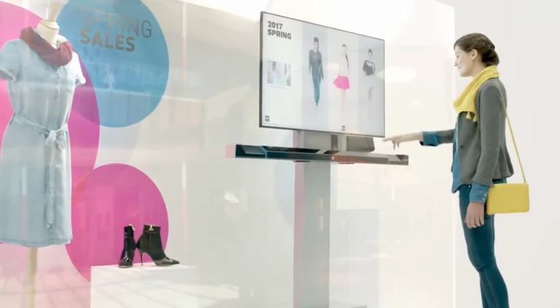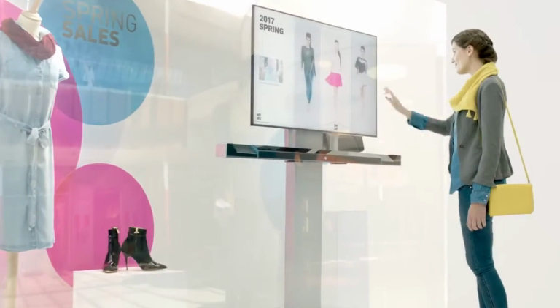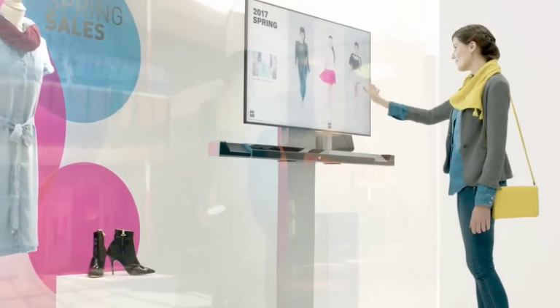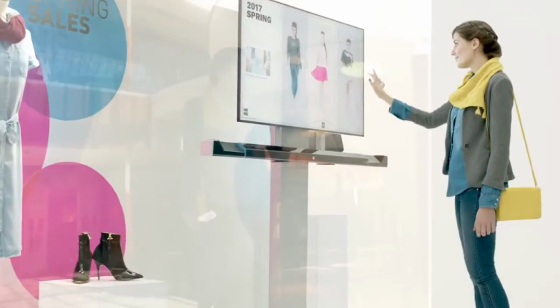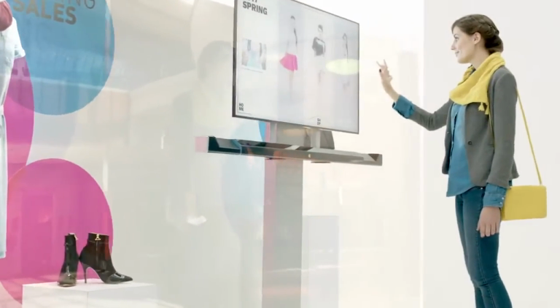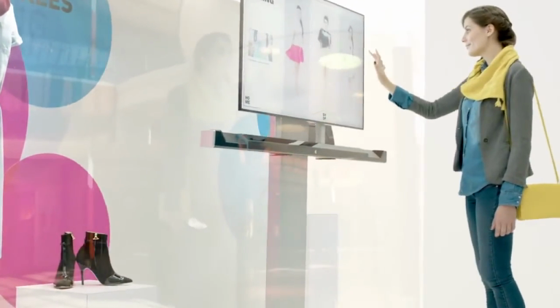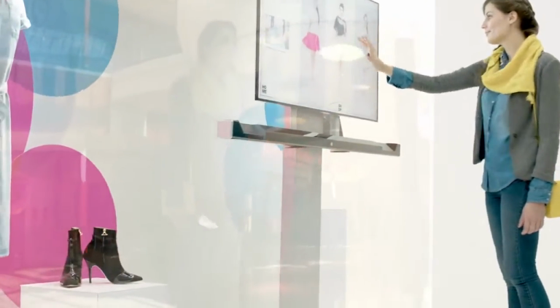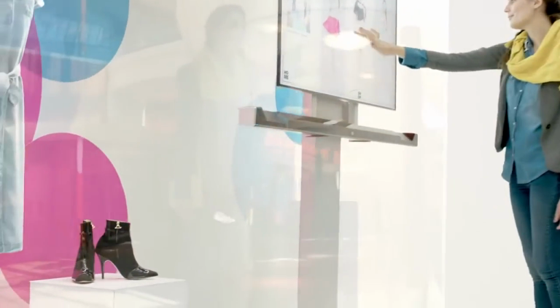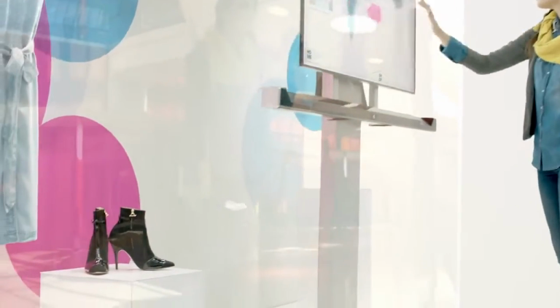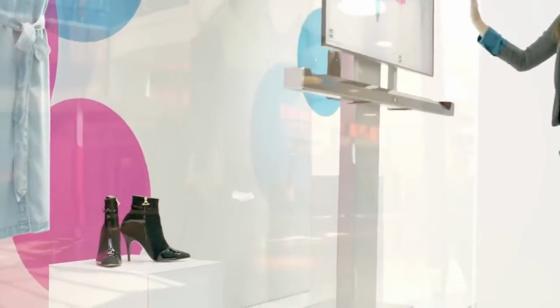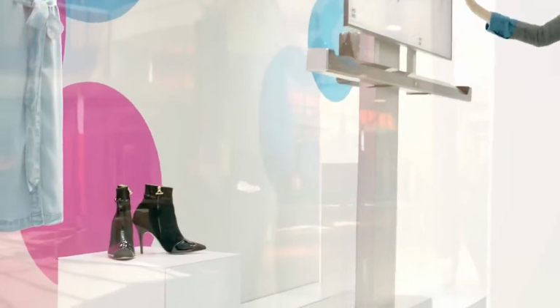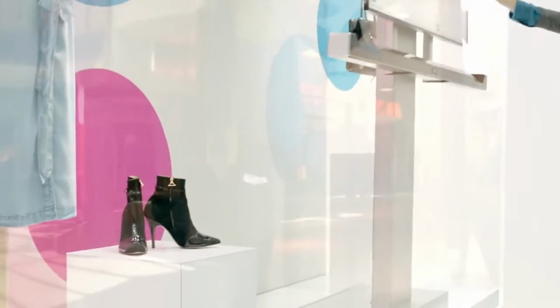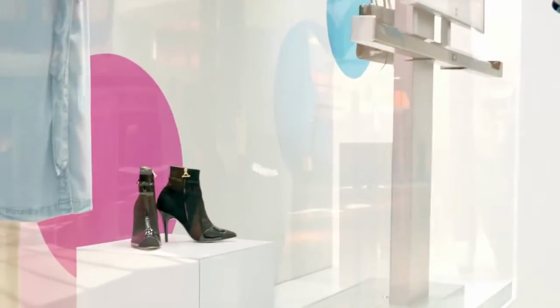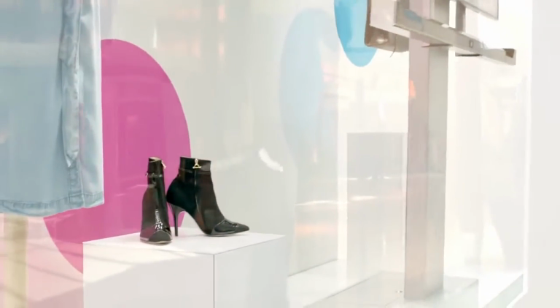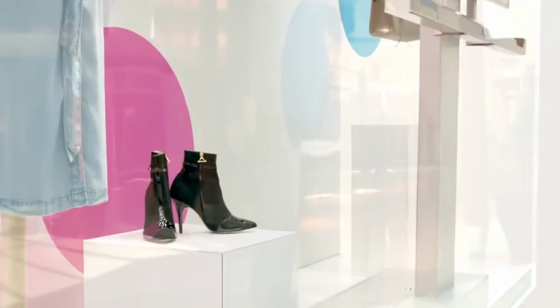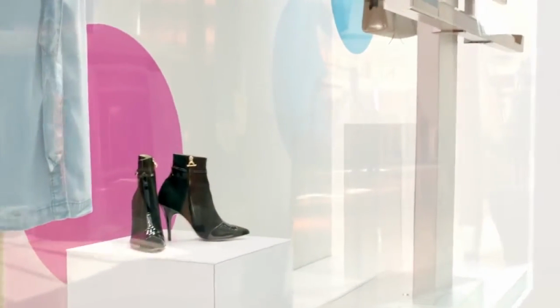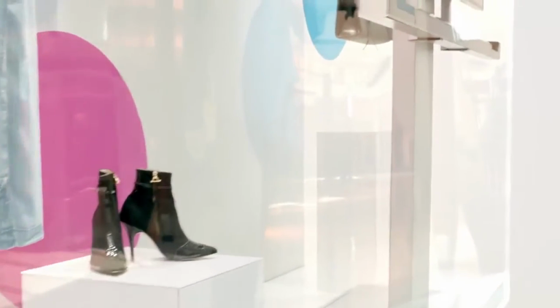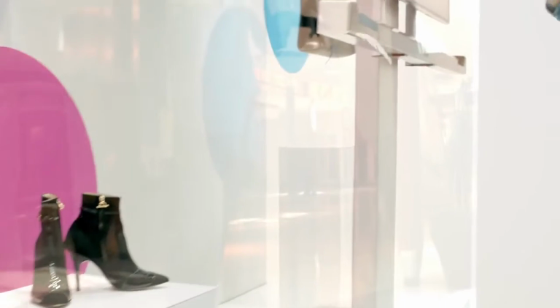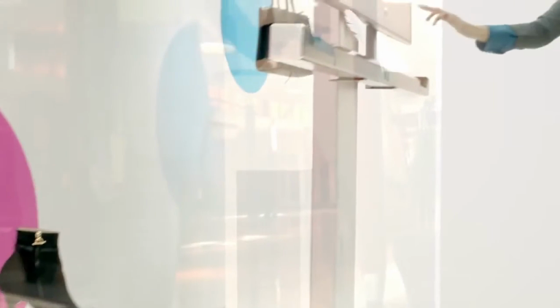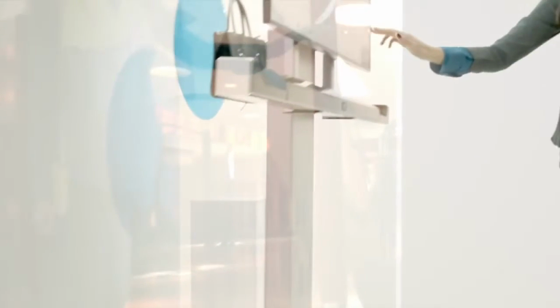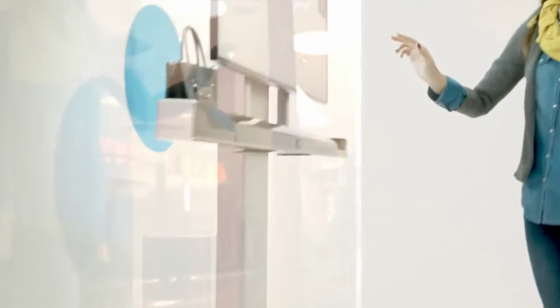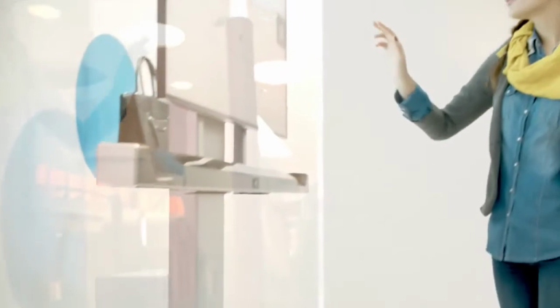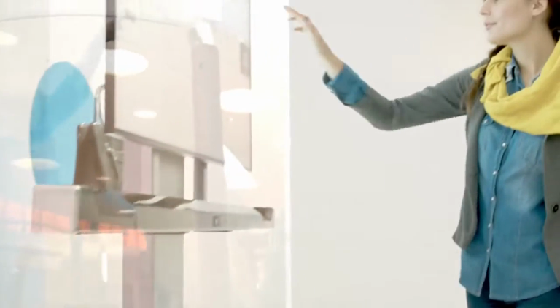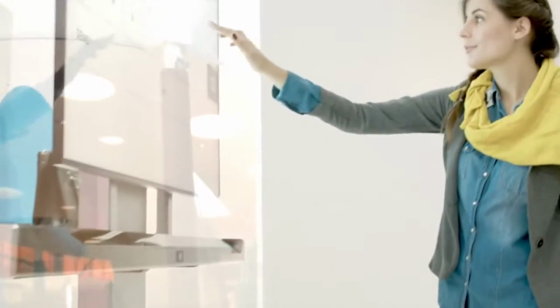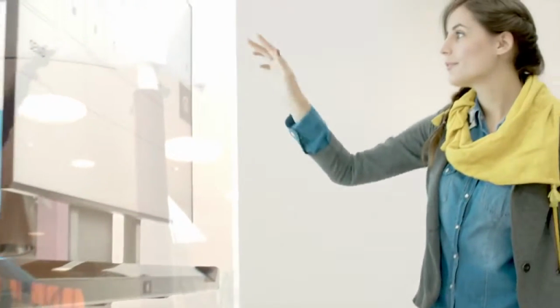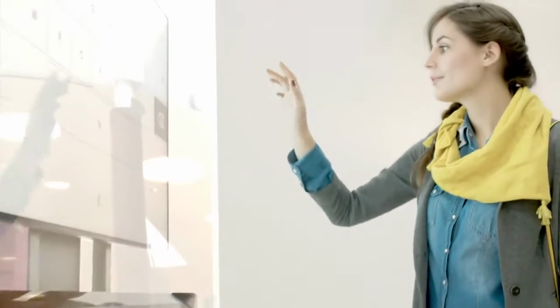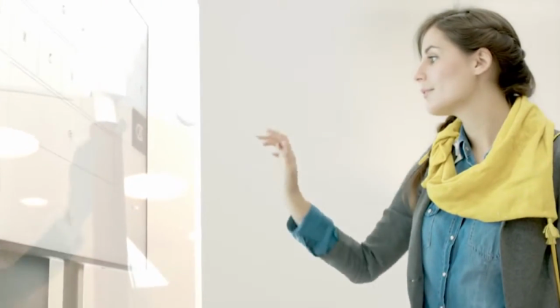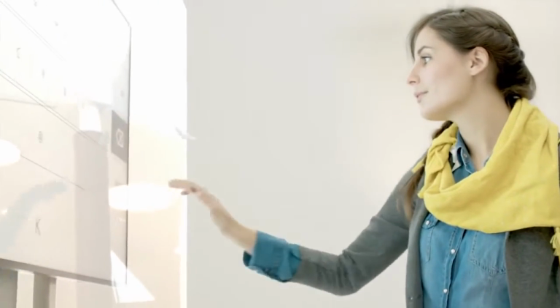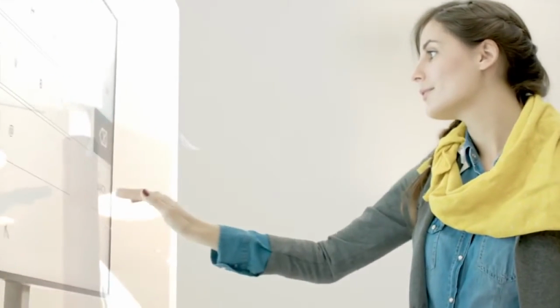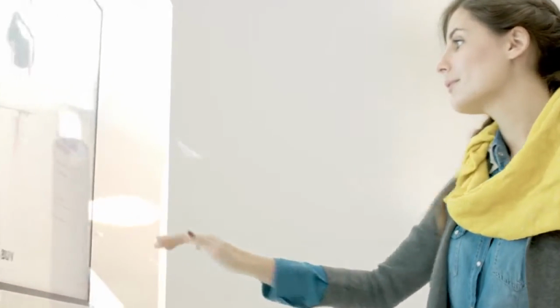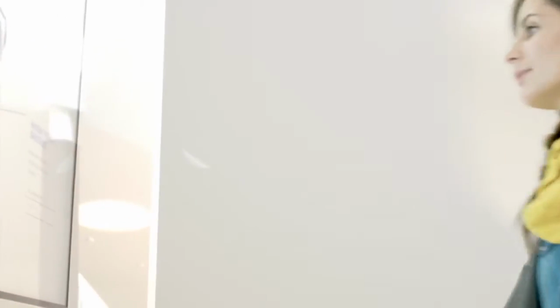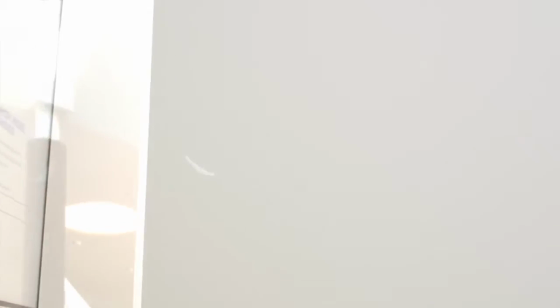Introducing the Air Touch Bar, the unique plug-and-play solution, turning every screen into an interactive display without any physical contact.